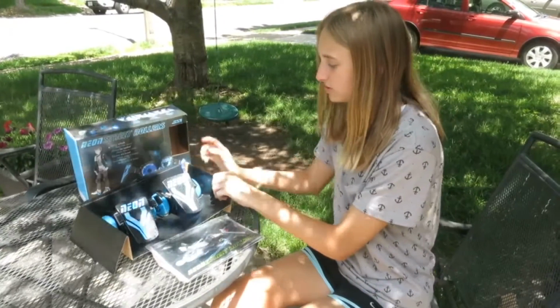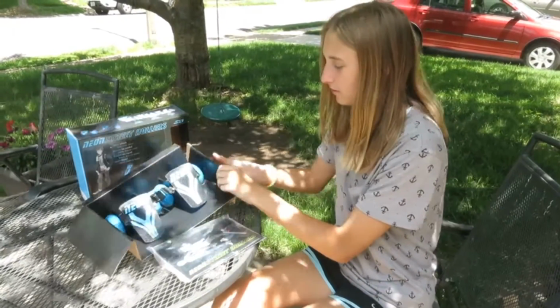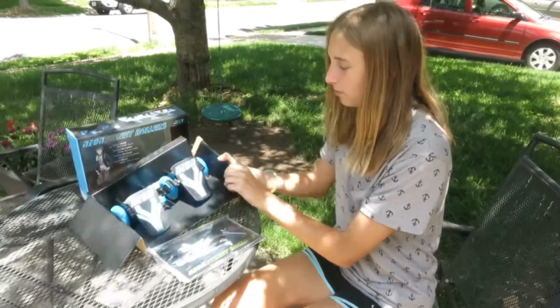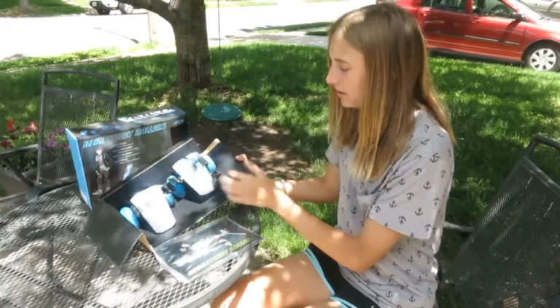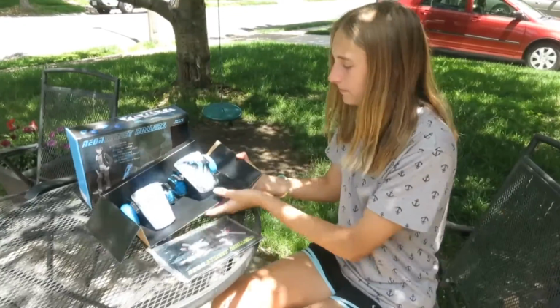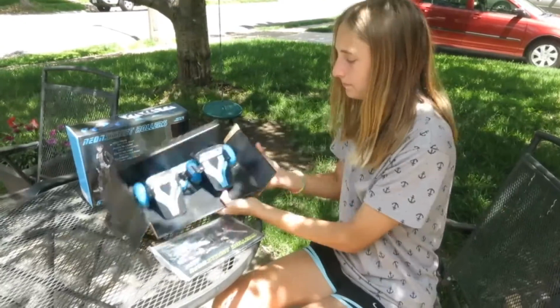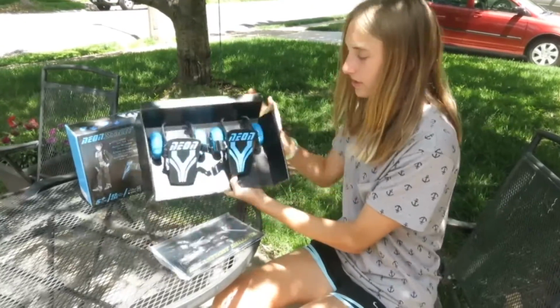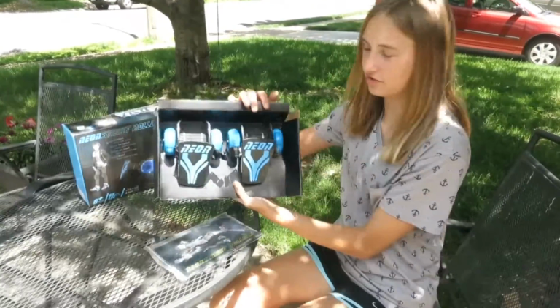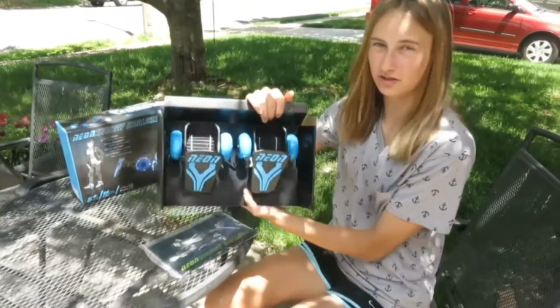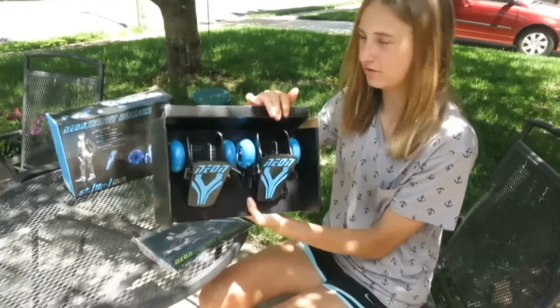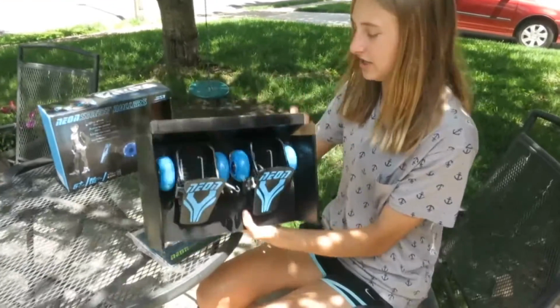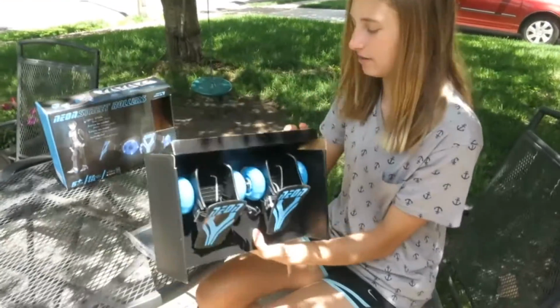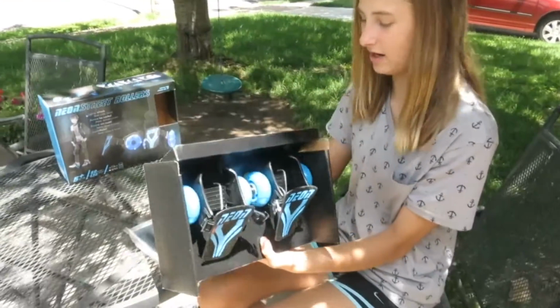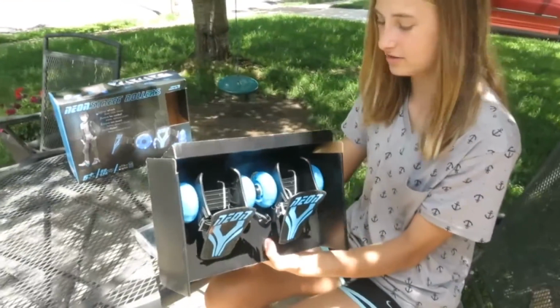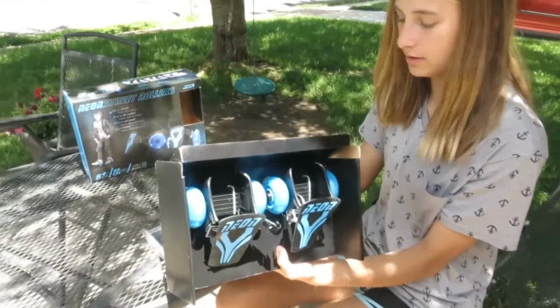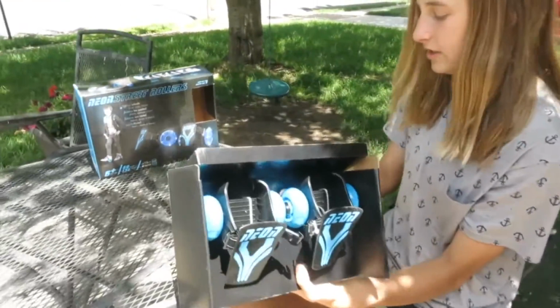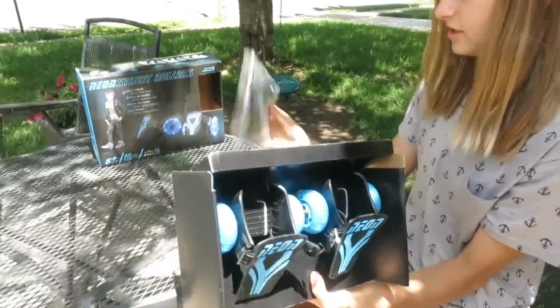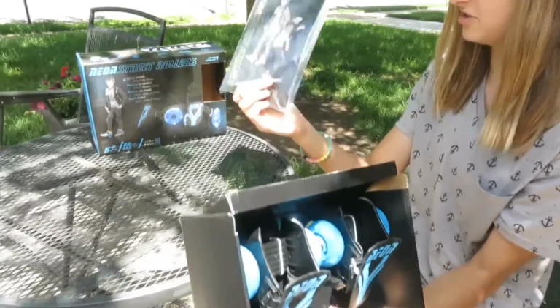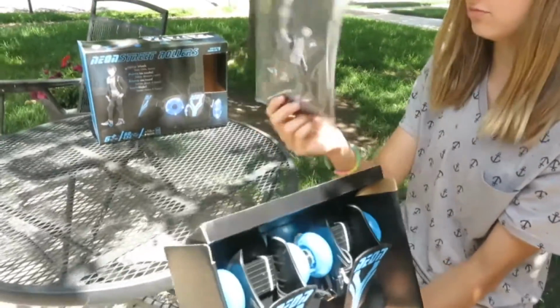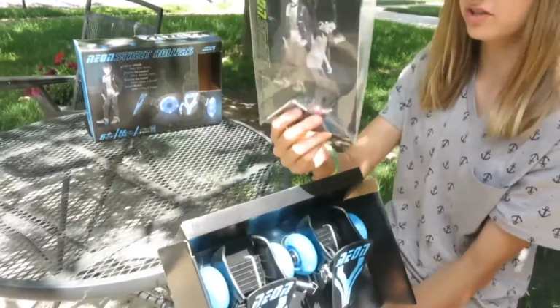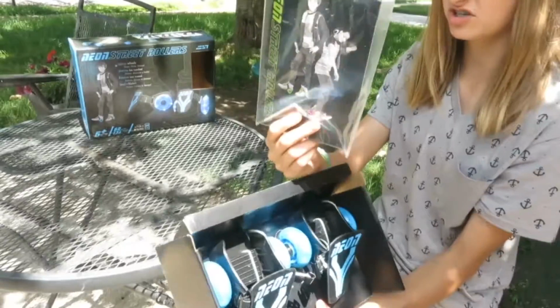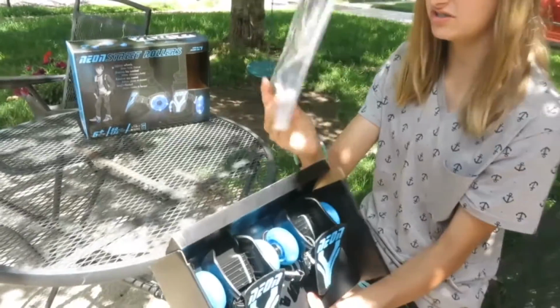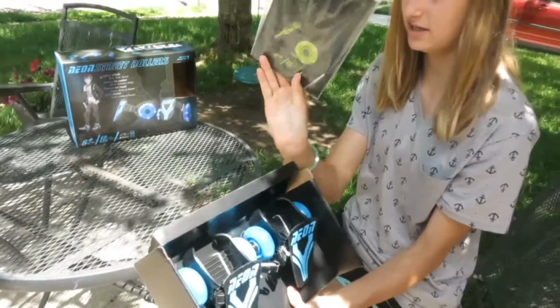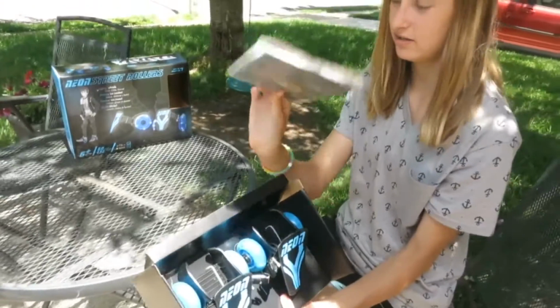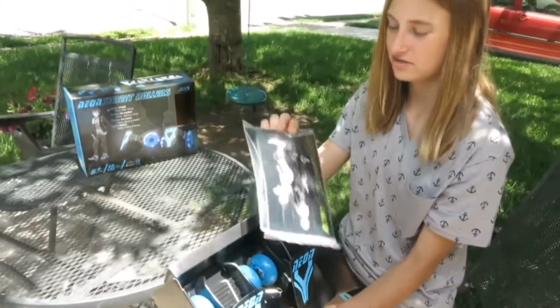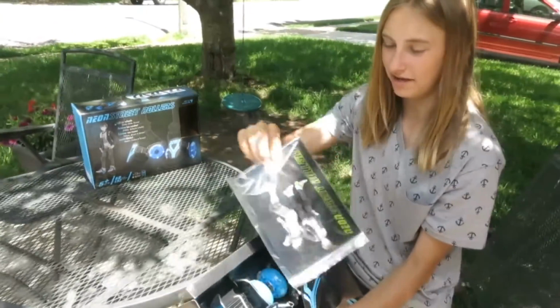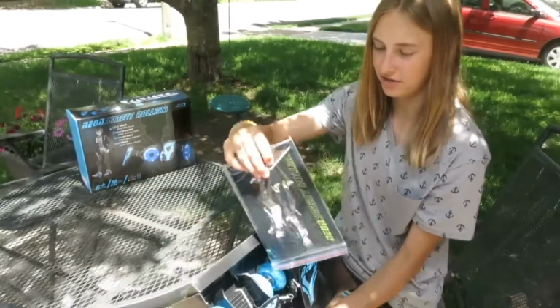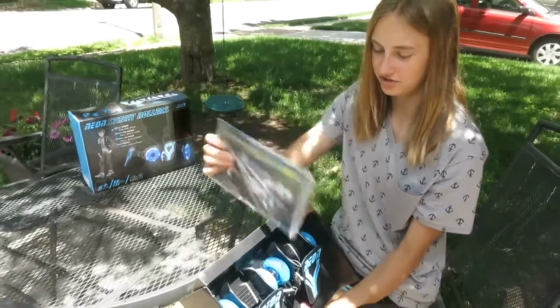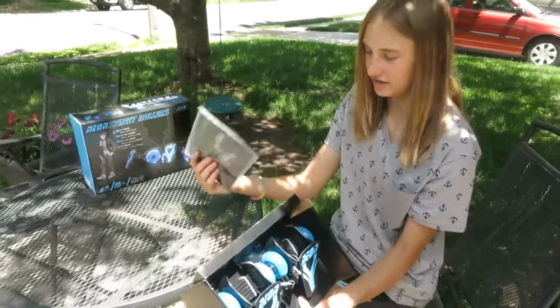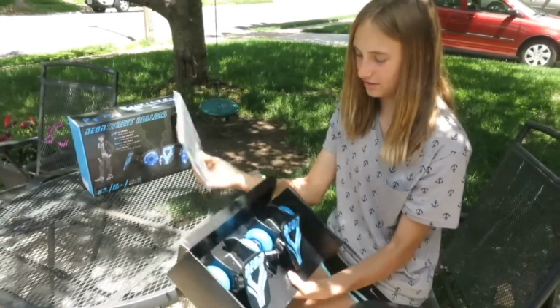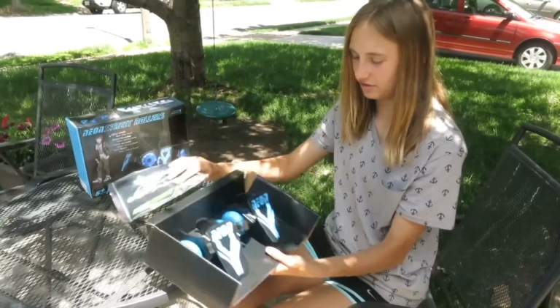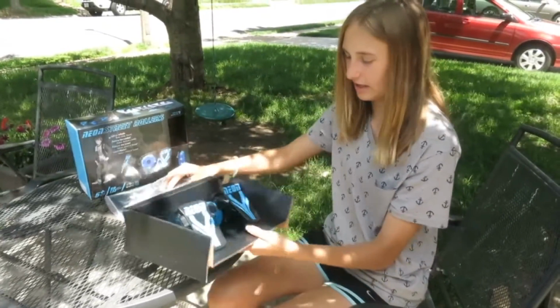I opened it up and here's what it looks like when you take it out of the box. It comes with instructions and some Allen wrenches to put them together.